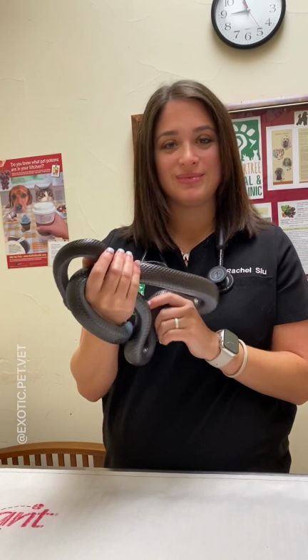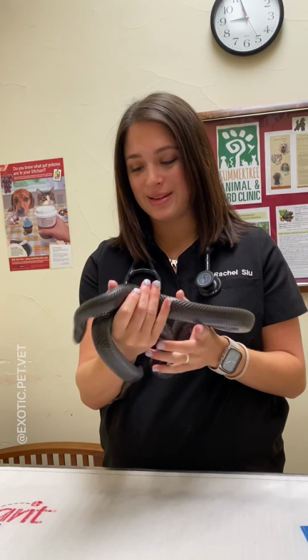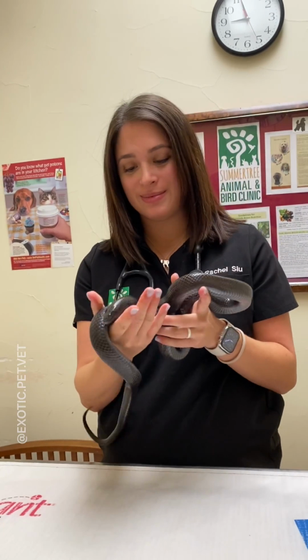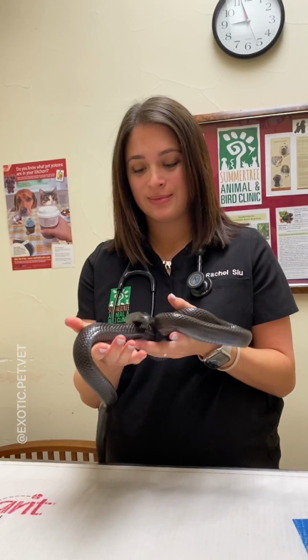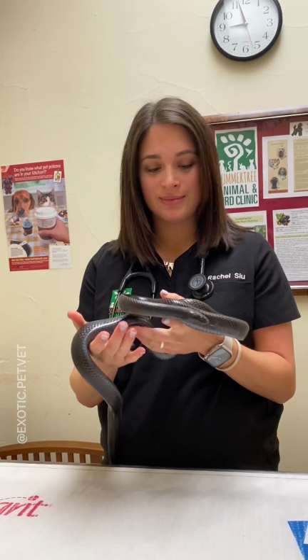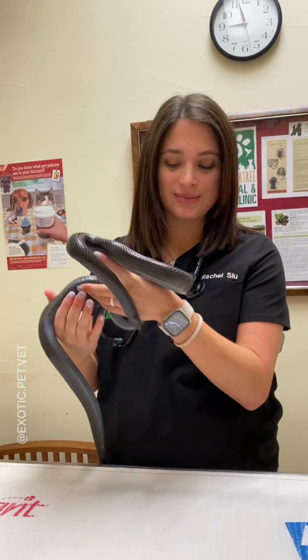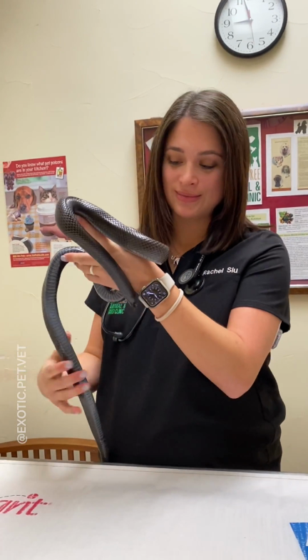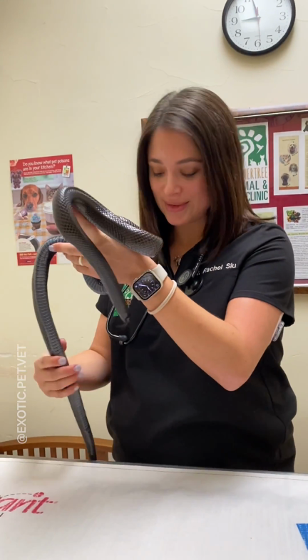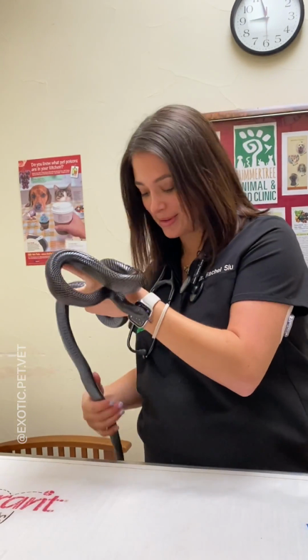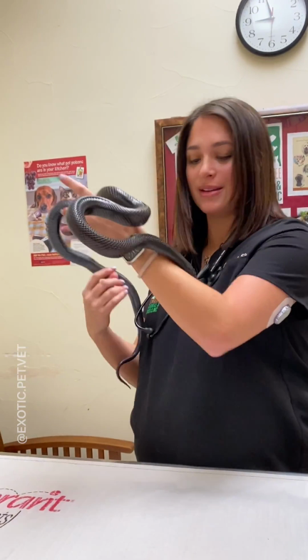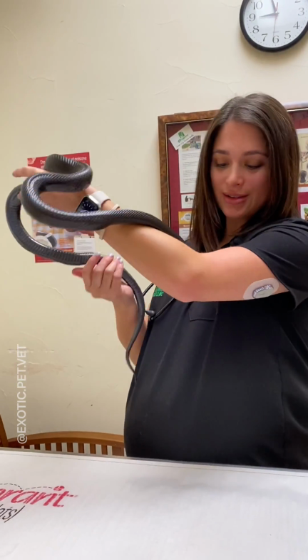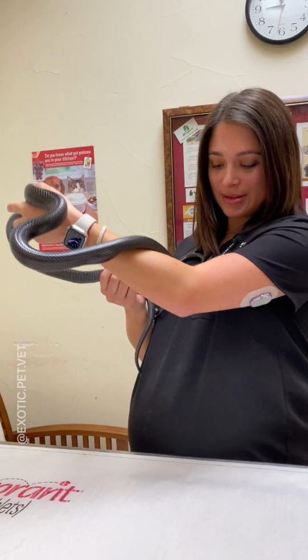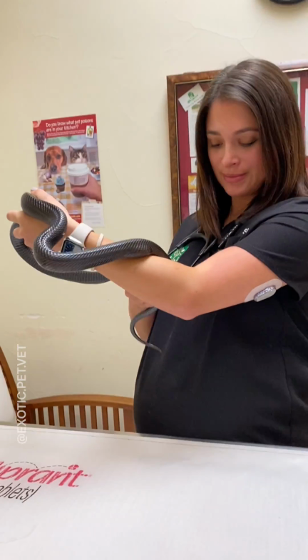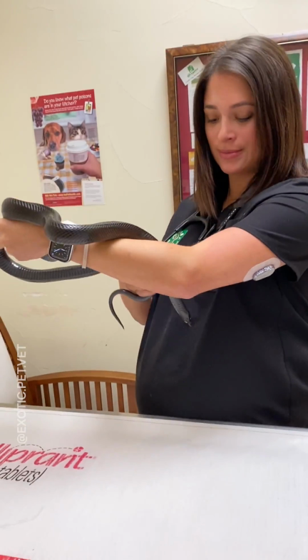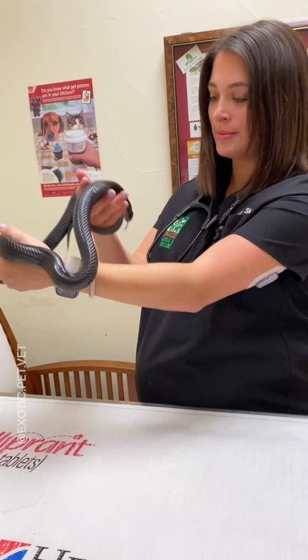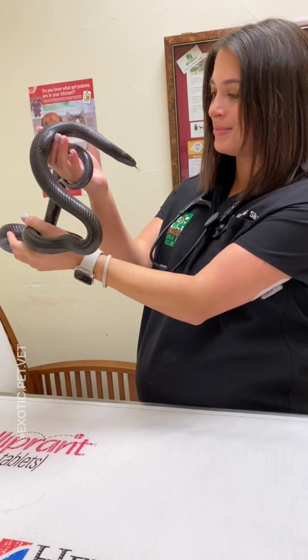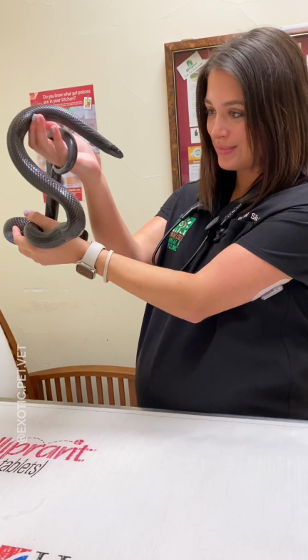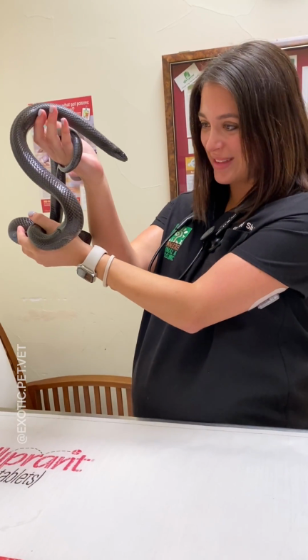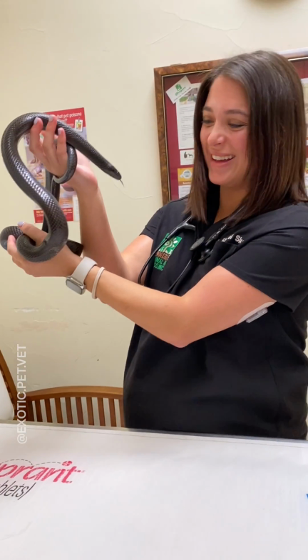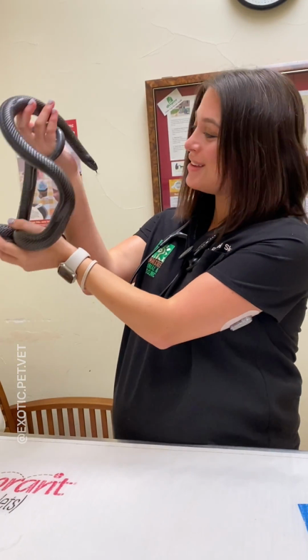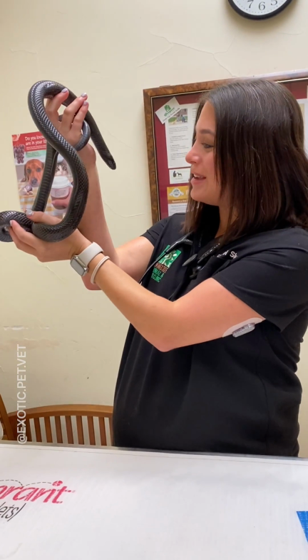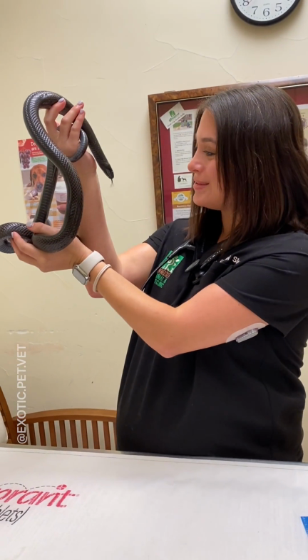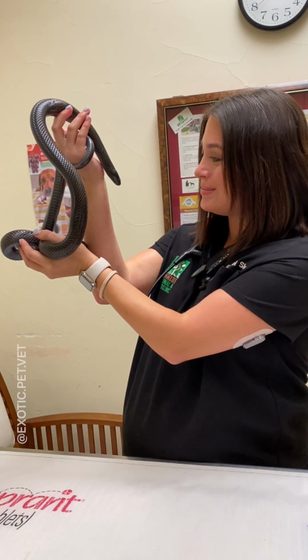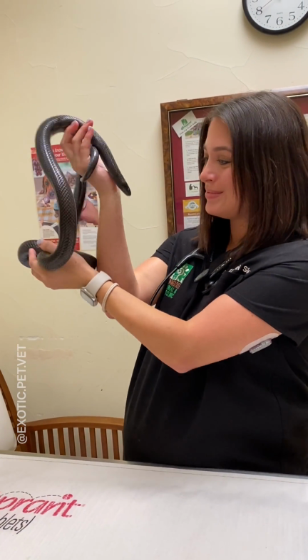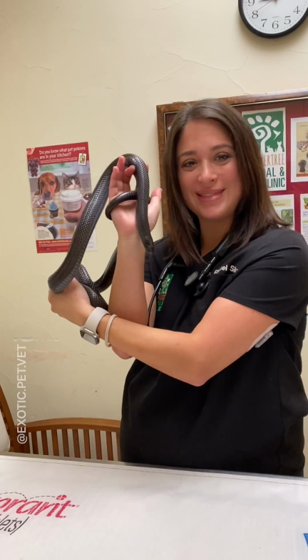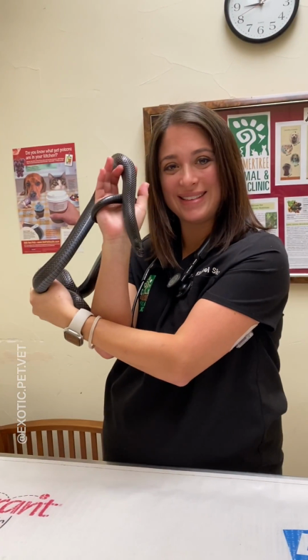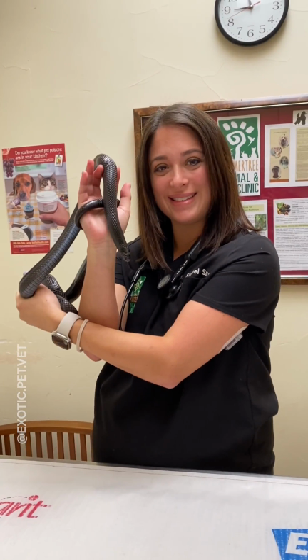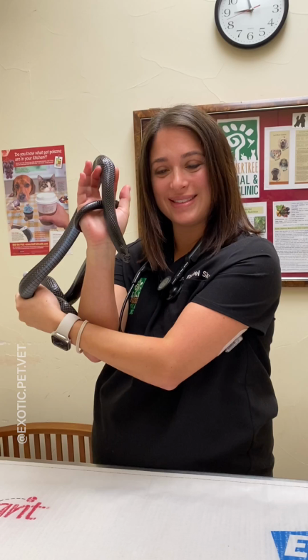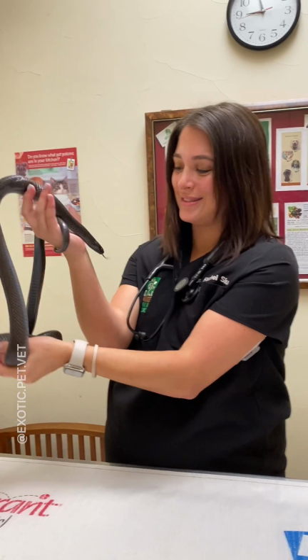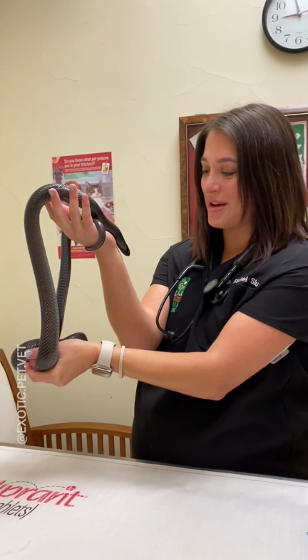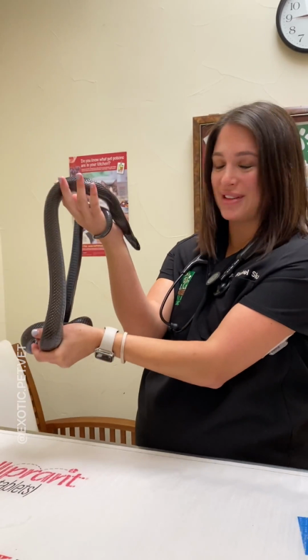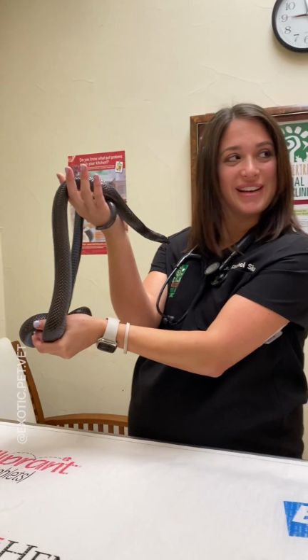Have you ever wondered how veterinarians give snakes fluids when they don't have arms or legs? In many instances we give them subcutaneously, or underneath the skin. My name is Dr. Sue, and here I'll be demonstrating how to give fluids to this beautiful kingsnake.